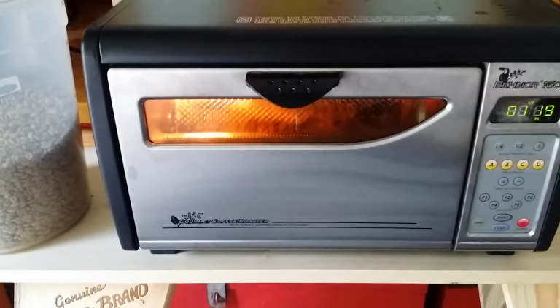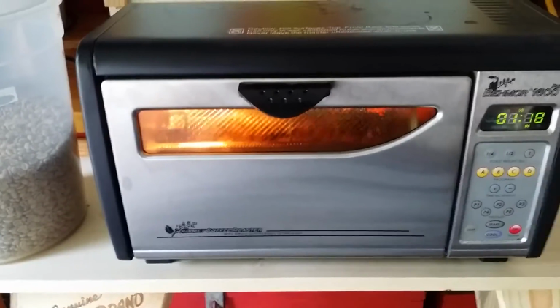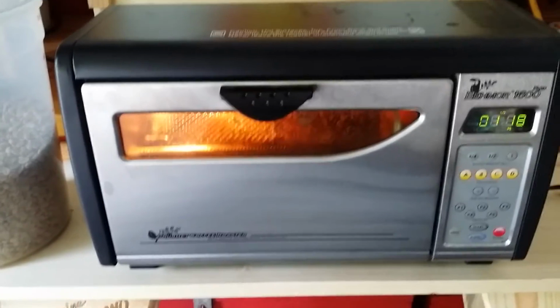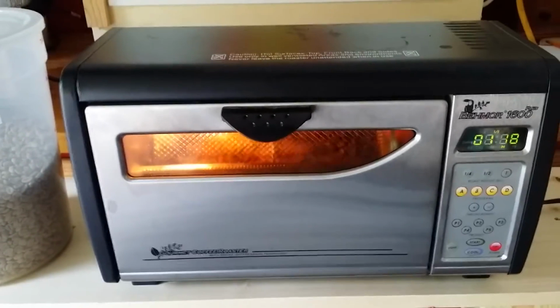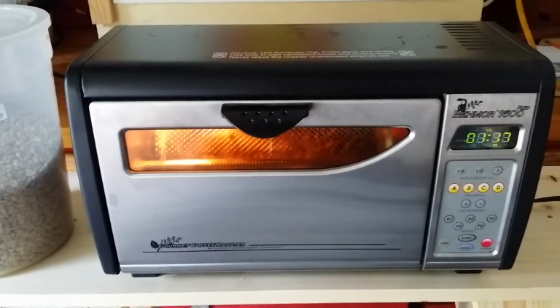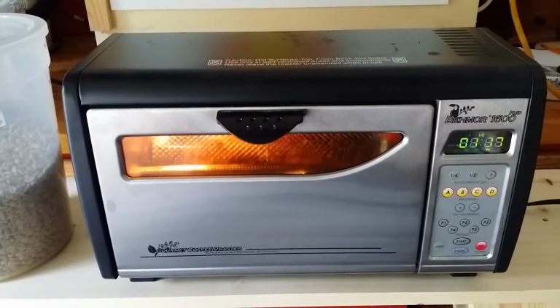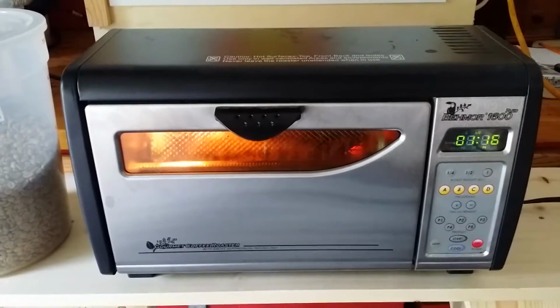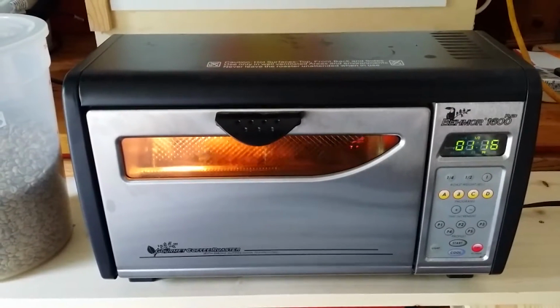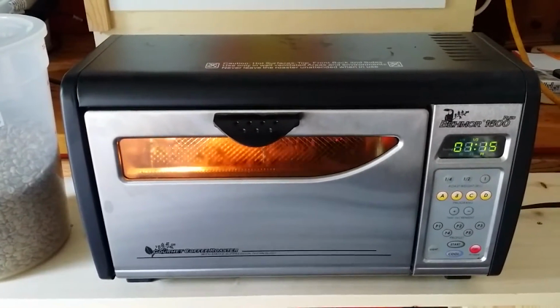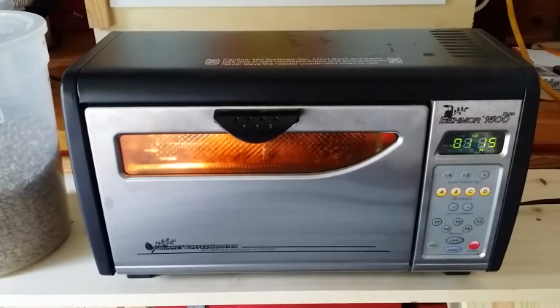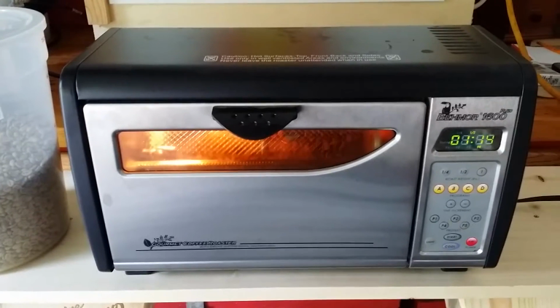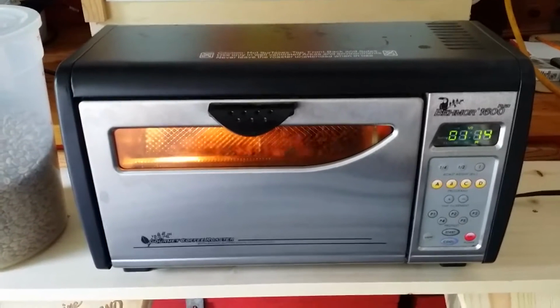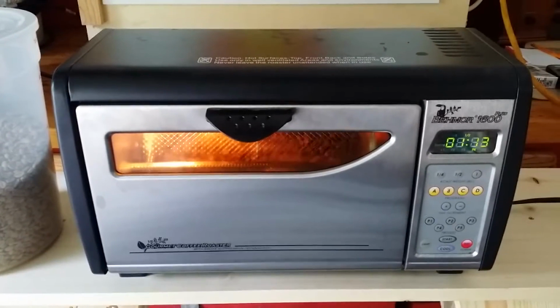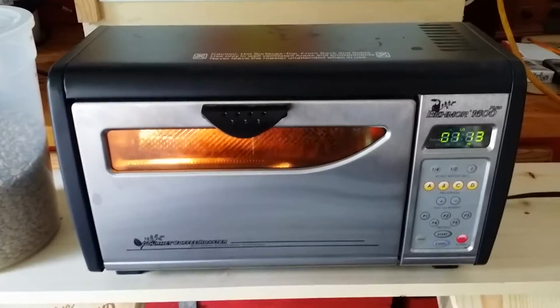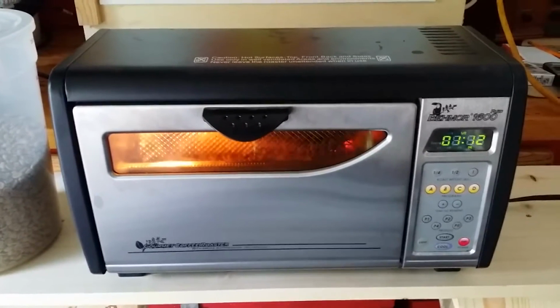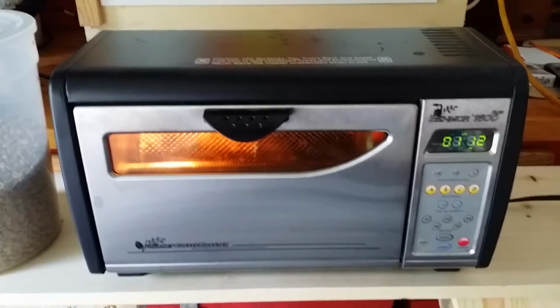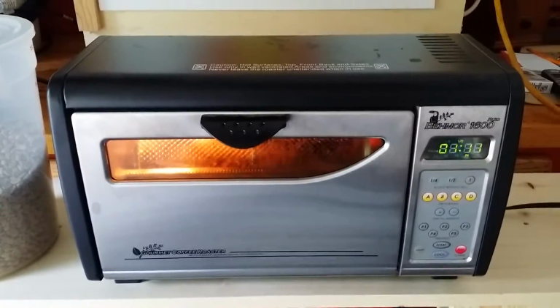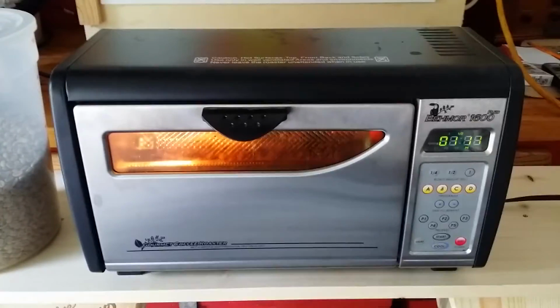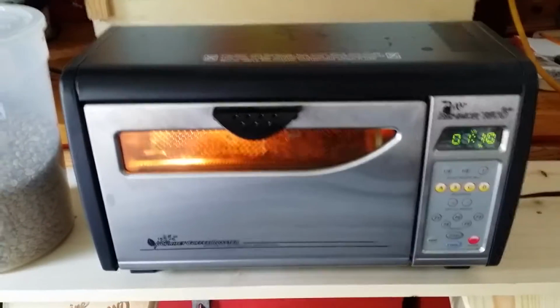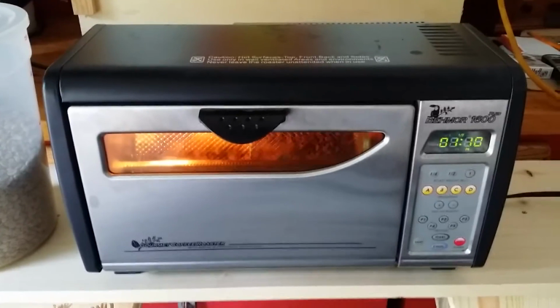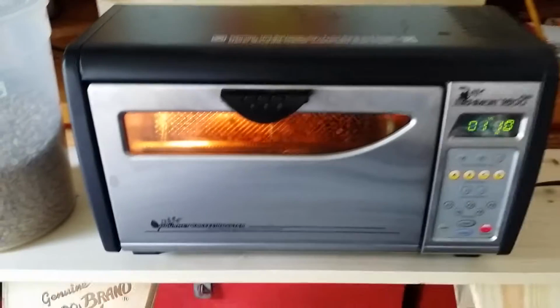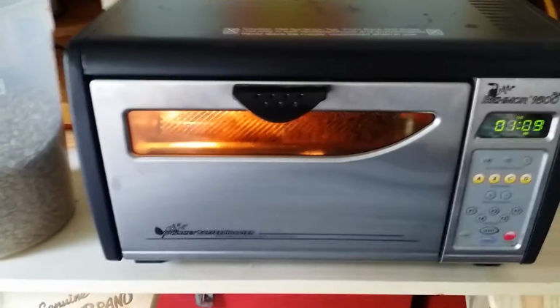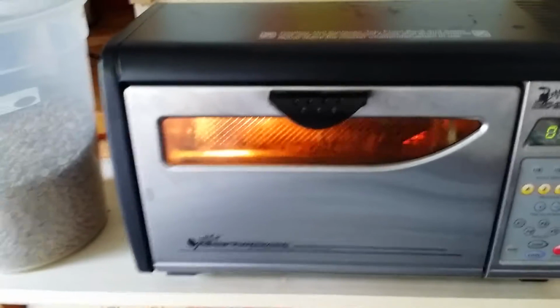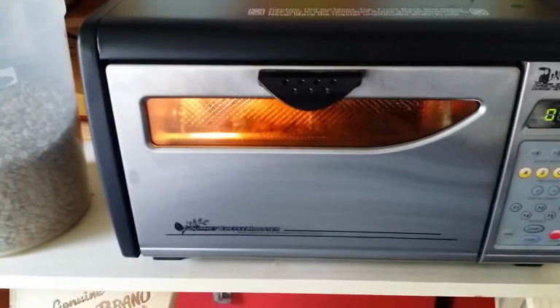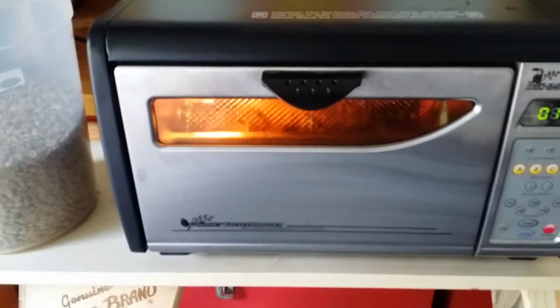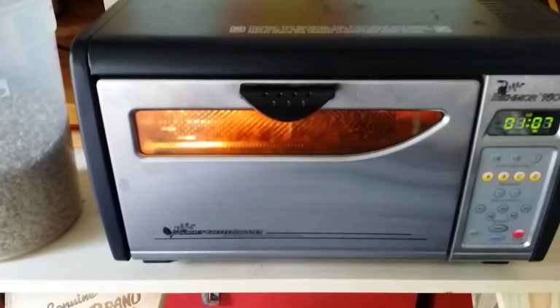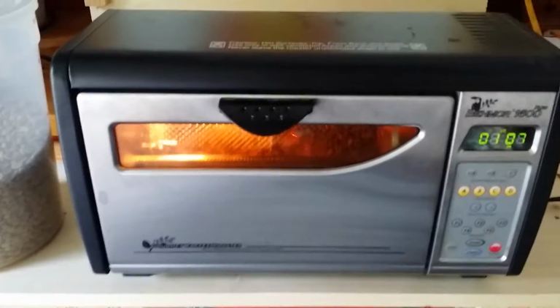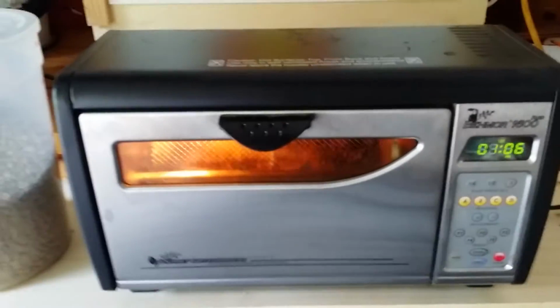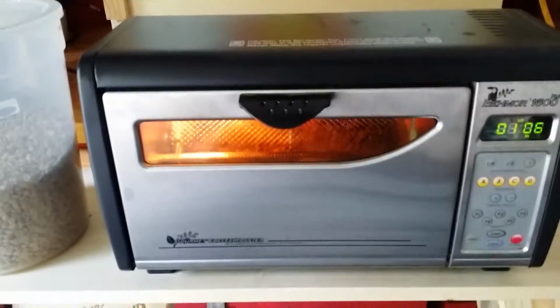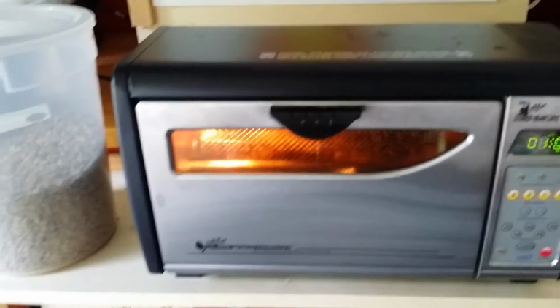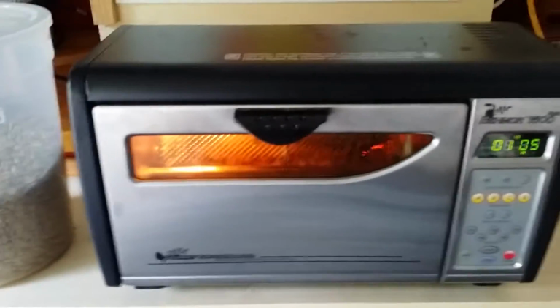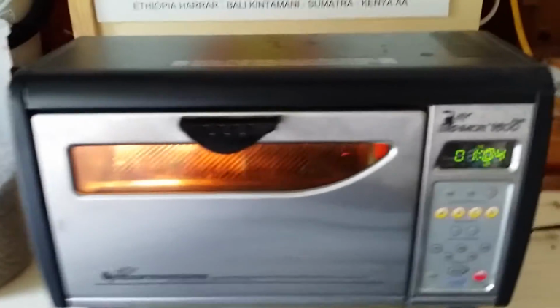Year-round roasting is probably not recommended for inside your house — just because of the smoke. I know I keep saying that, but it's true. We've got some smoke coming out of here pretty good at the moment. We've got a minute left.